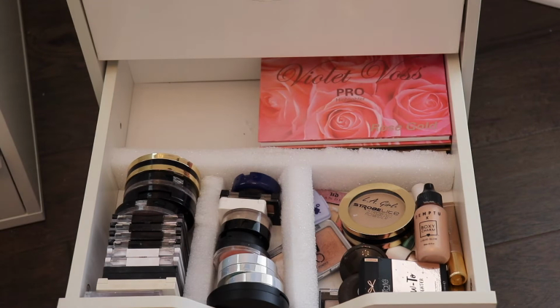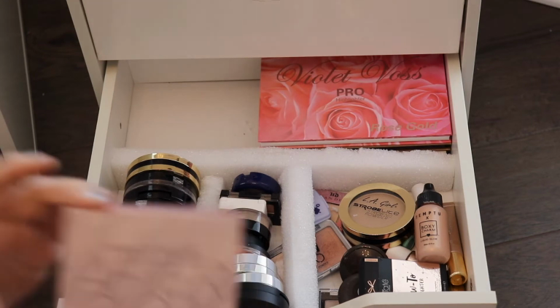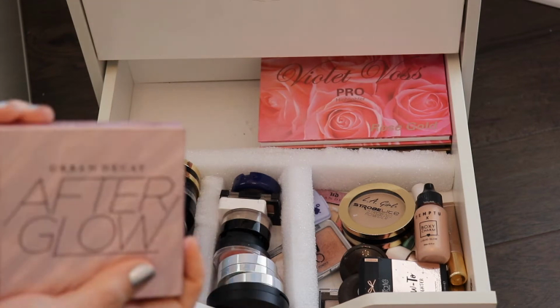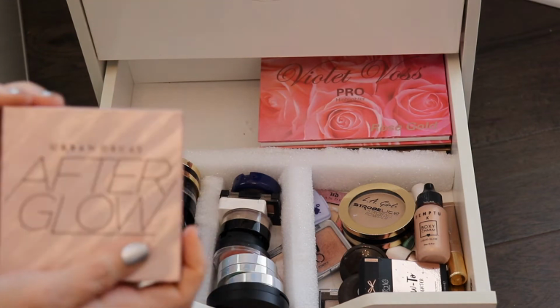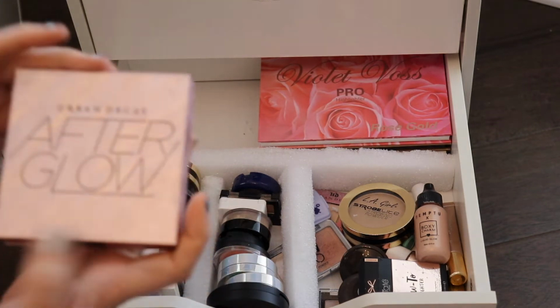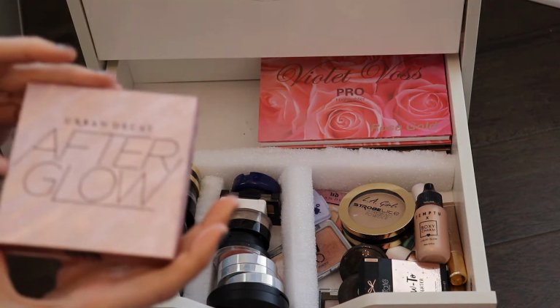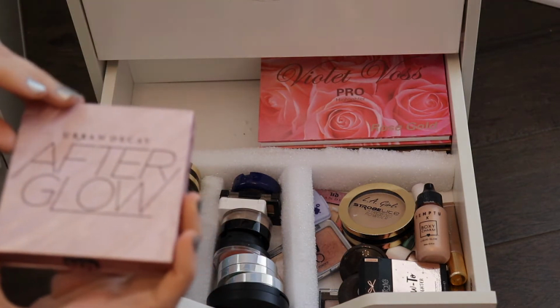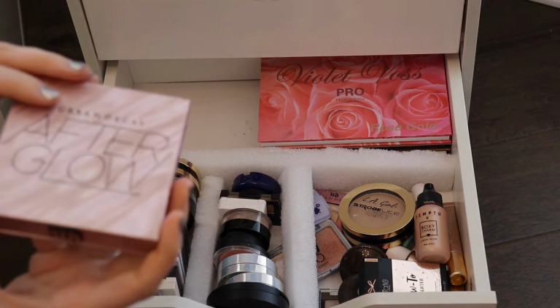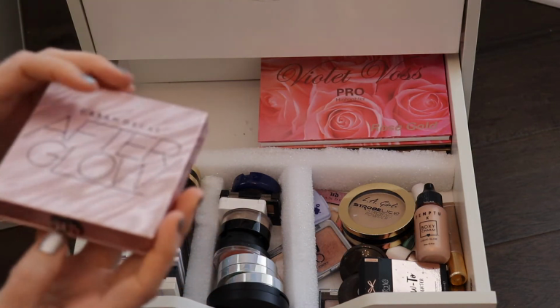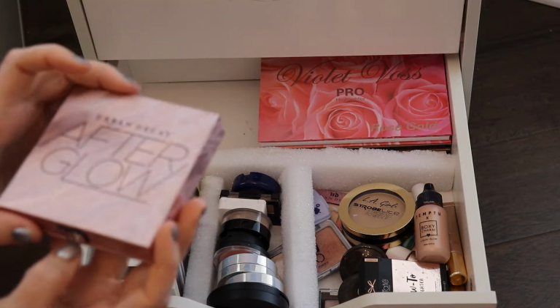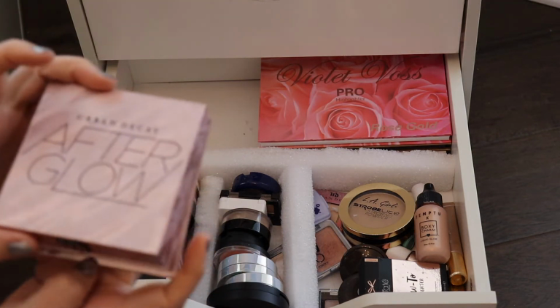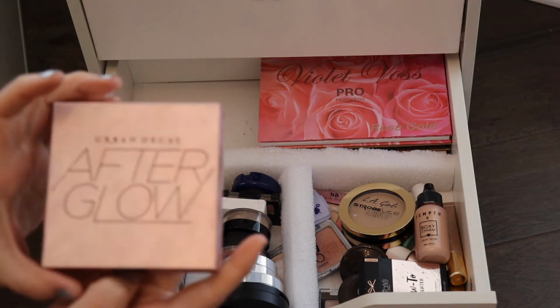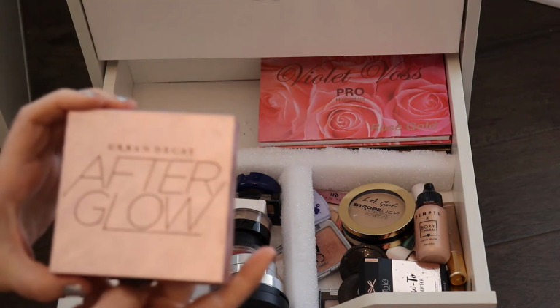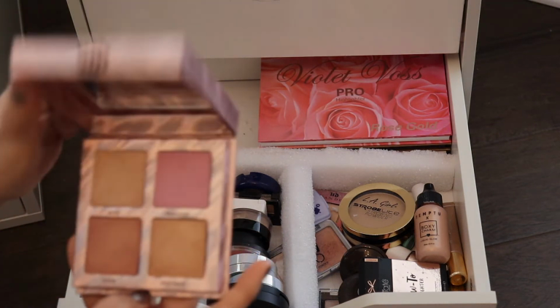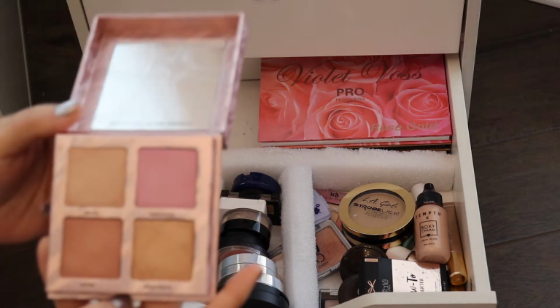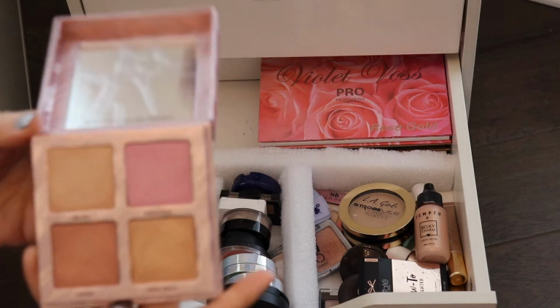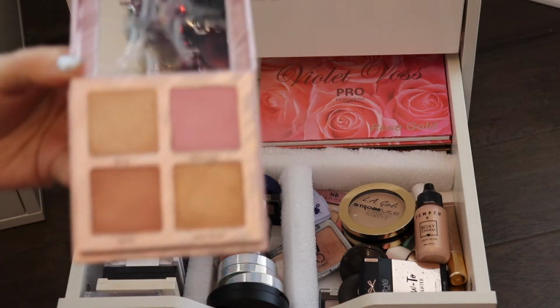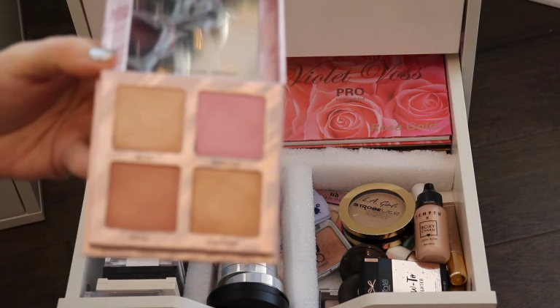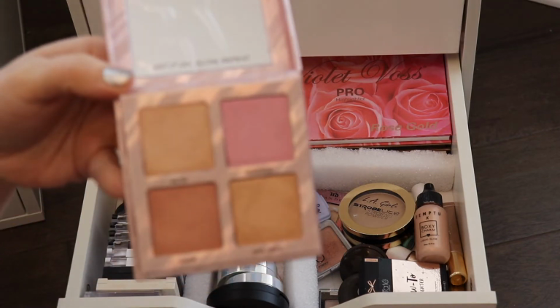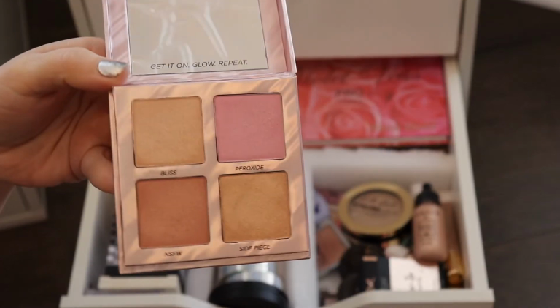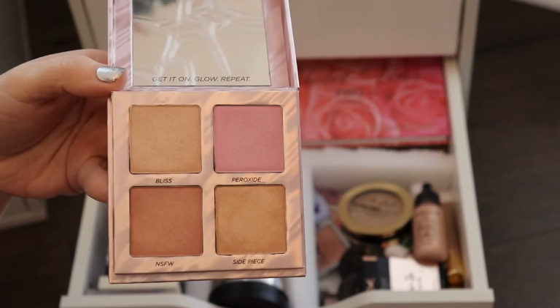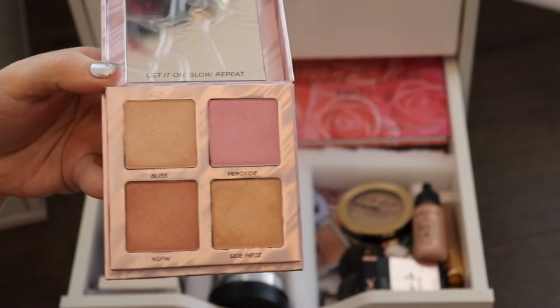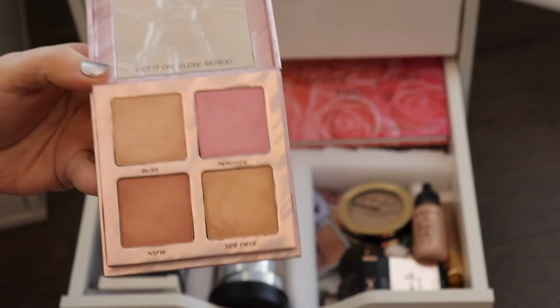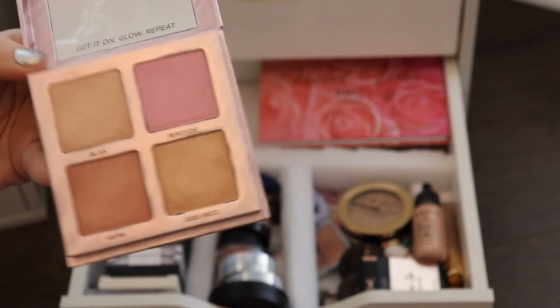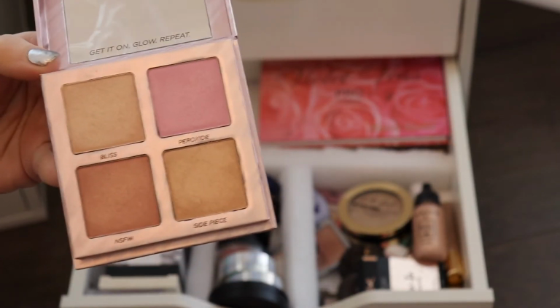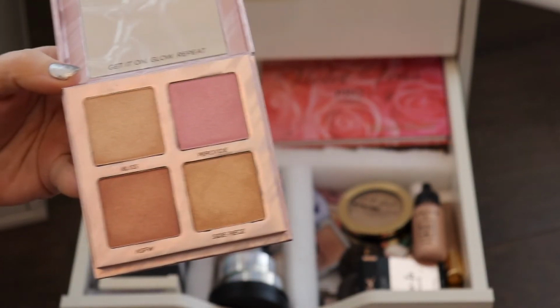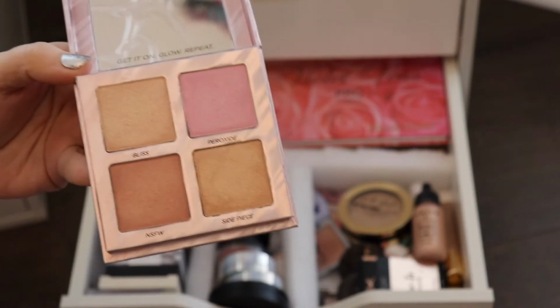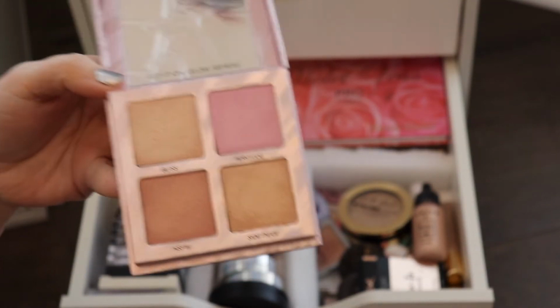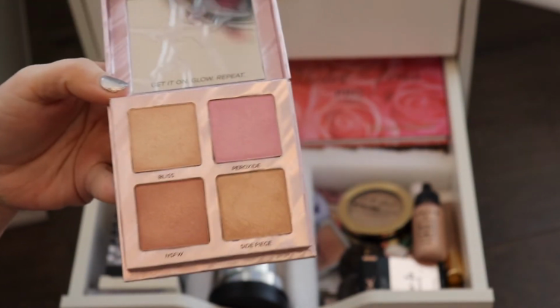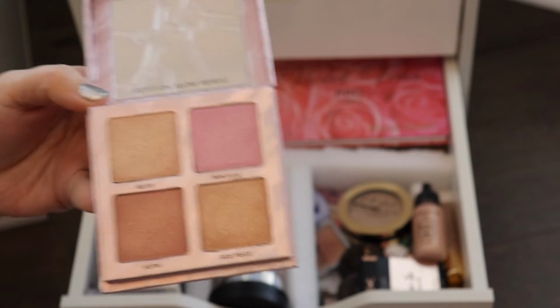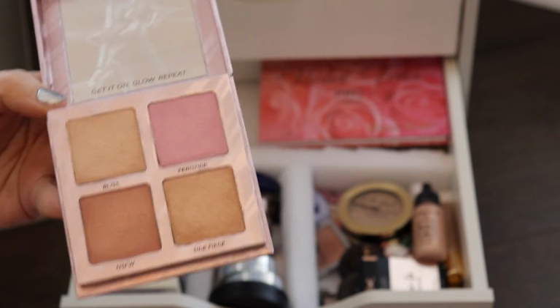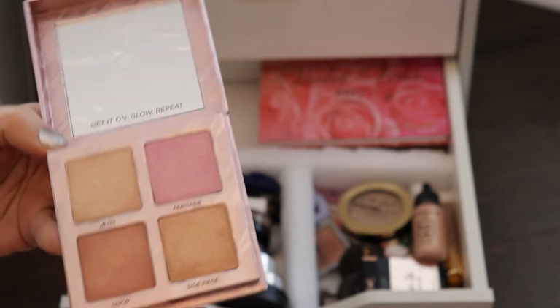The next one is actually a really good palette as well — I like this one a lot. This is the Urban Decay After Glow Palette. These are very beautiful, not glittery on the face, and I love them.